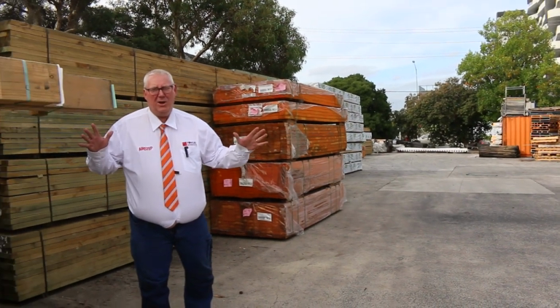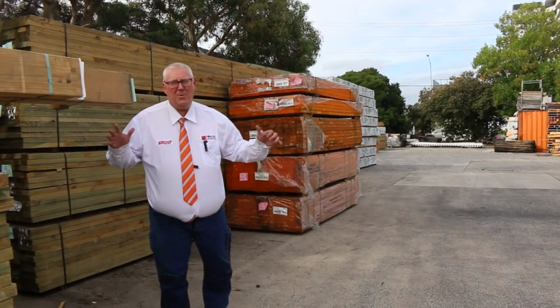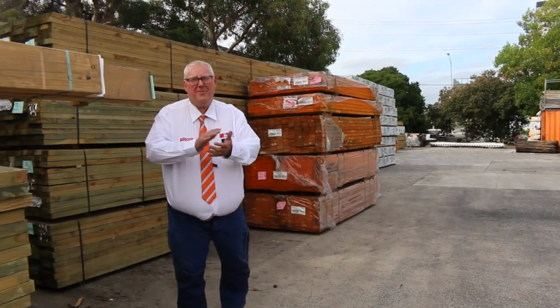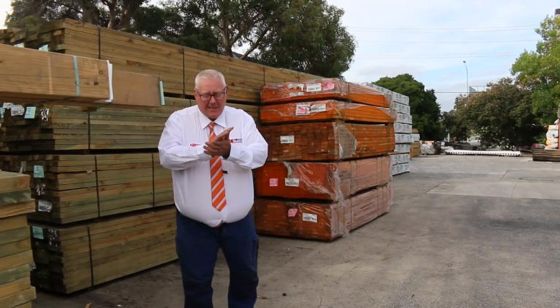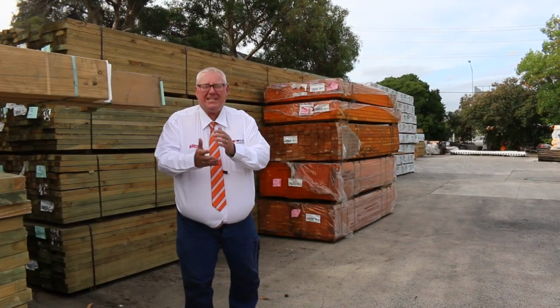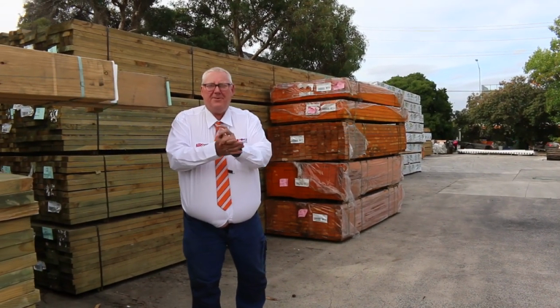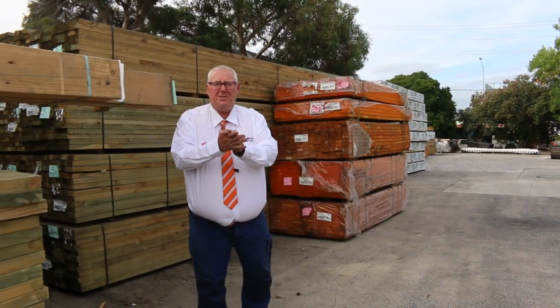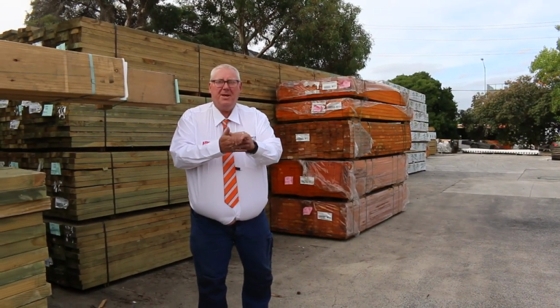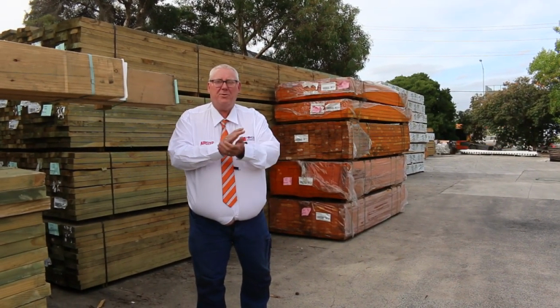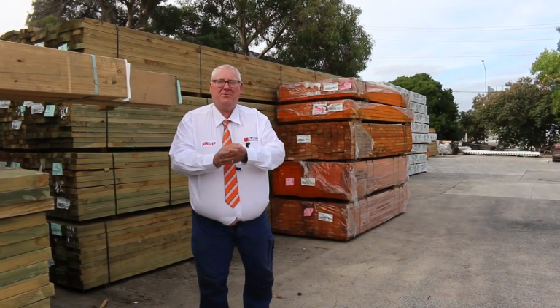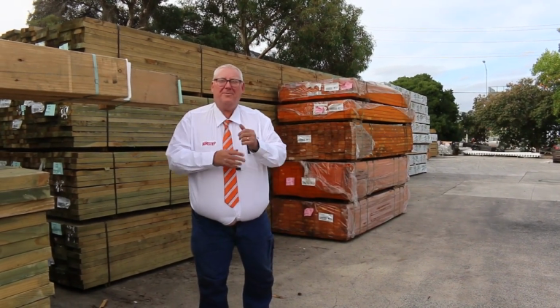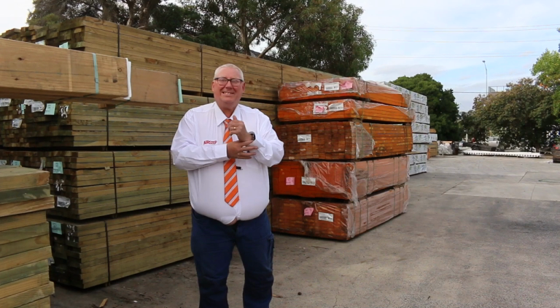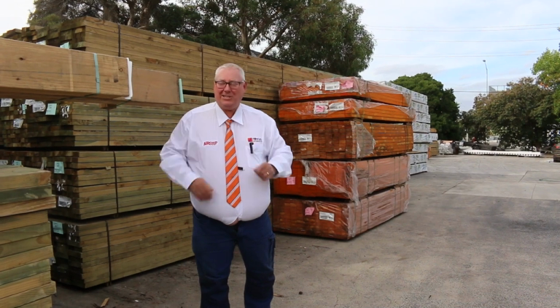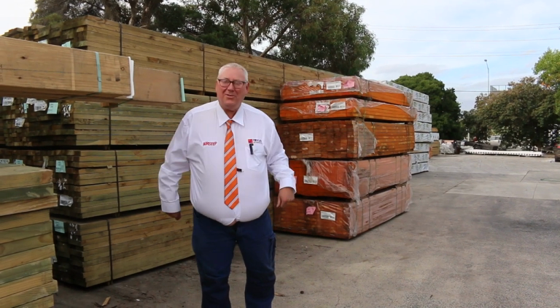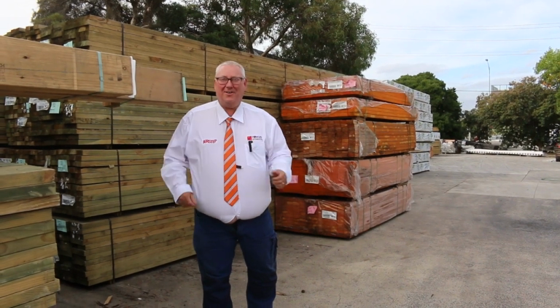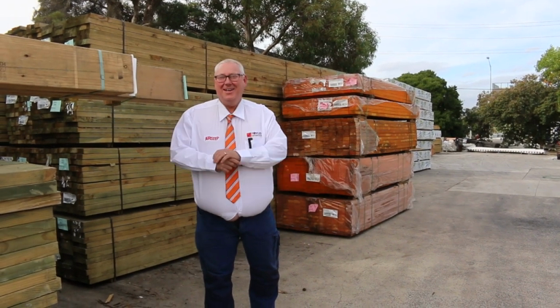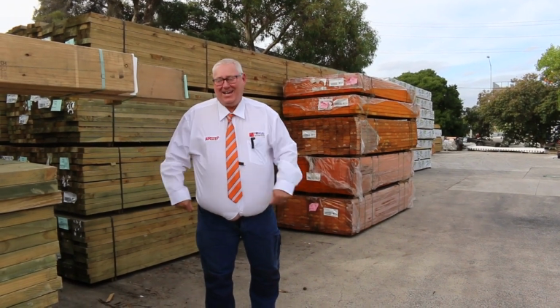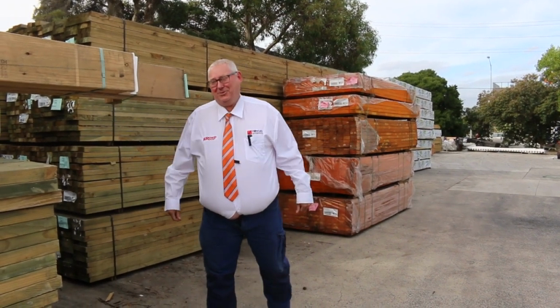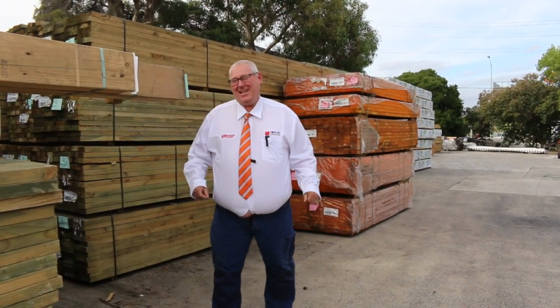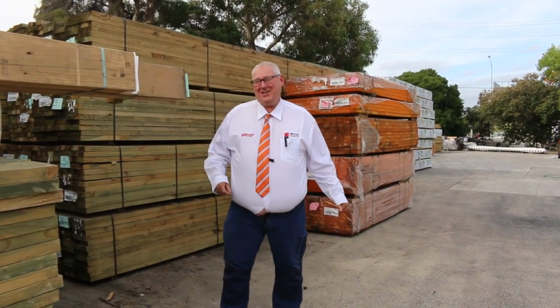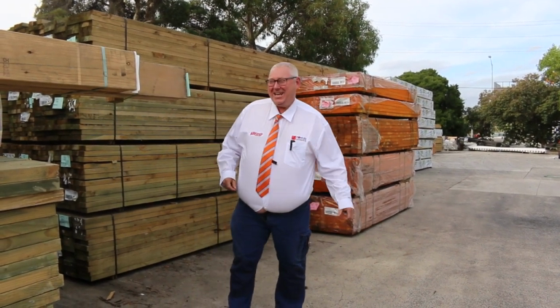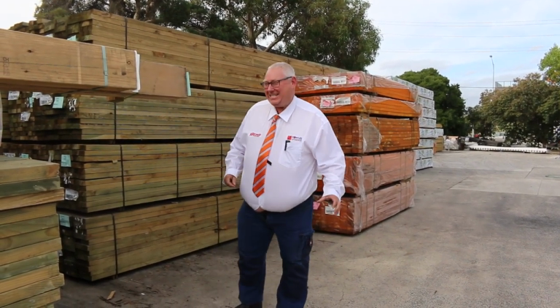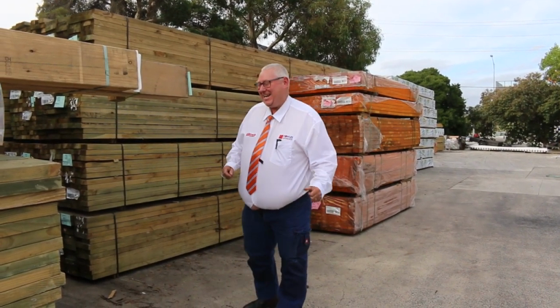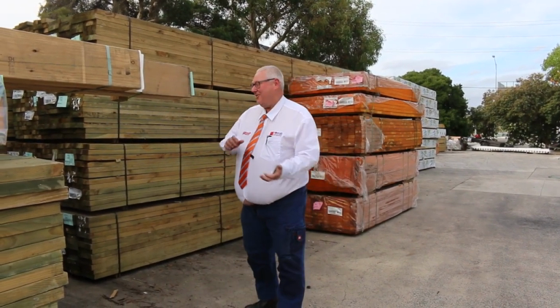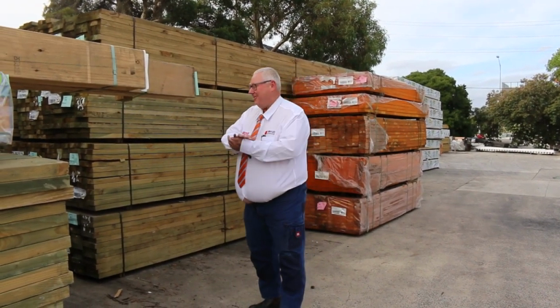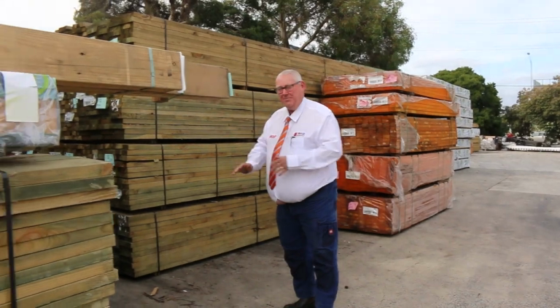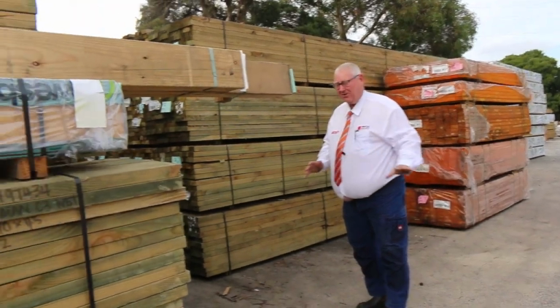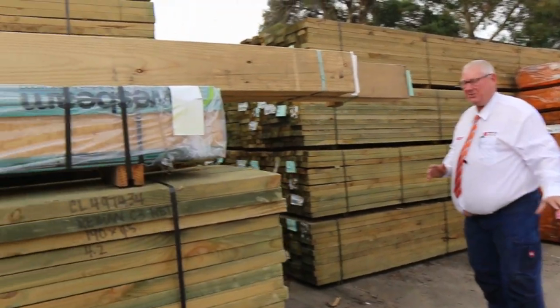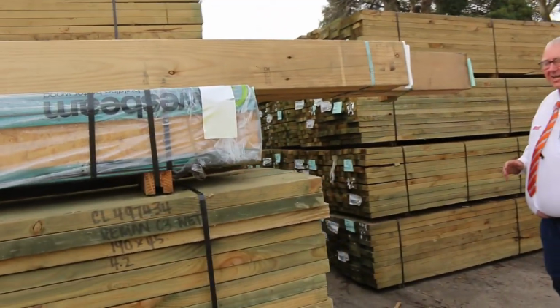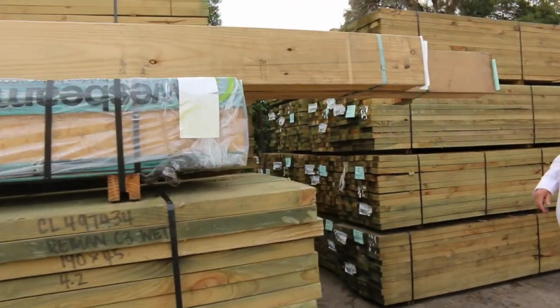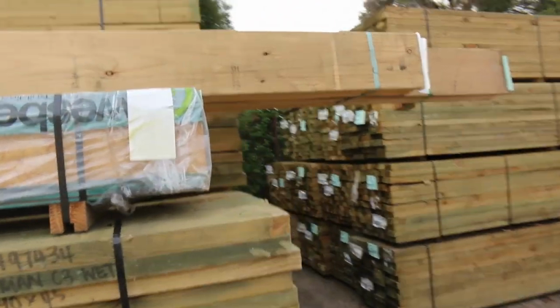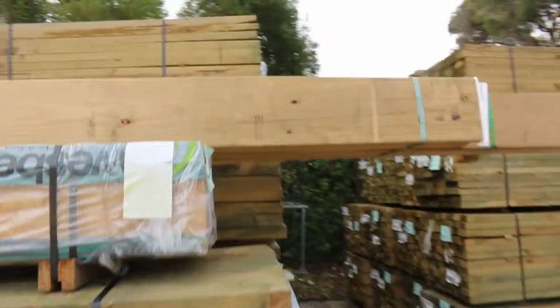Hello, Michael from Fowls here once again for tomorrow's timber auction preview for Wednesday the 12th of April 2023 at 10am. Alright guys, heaps of stock in this week, let's go for a walk and check it all out.